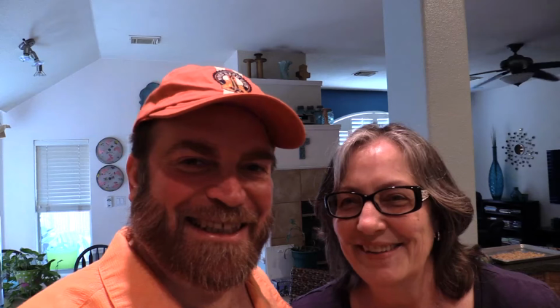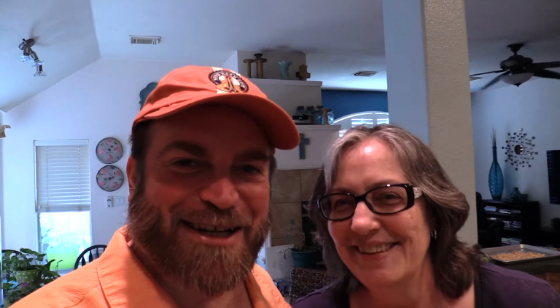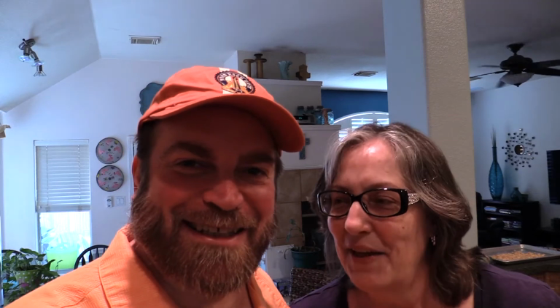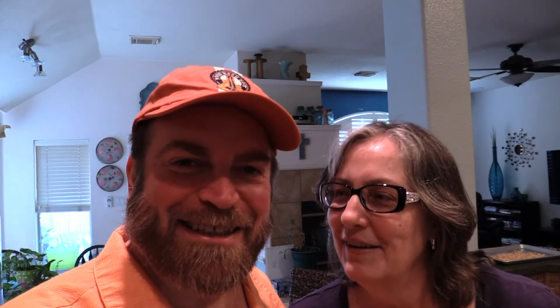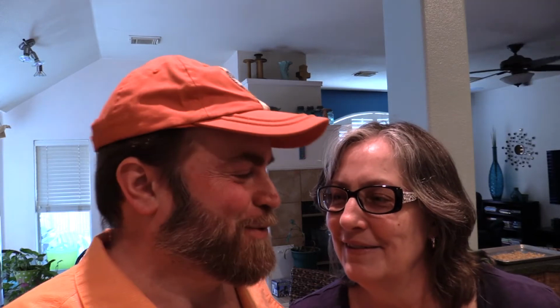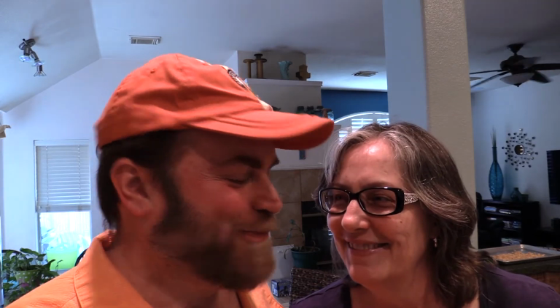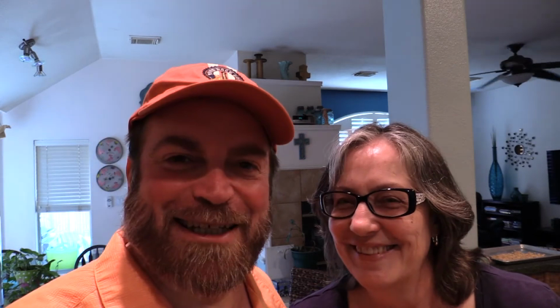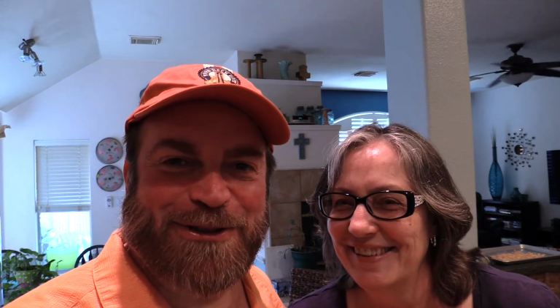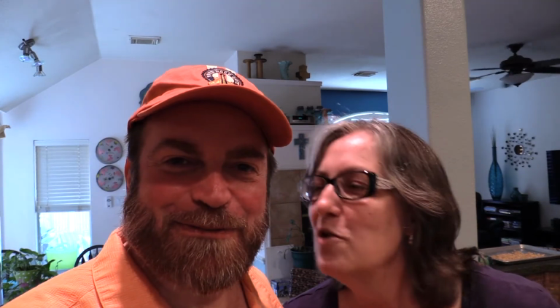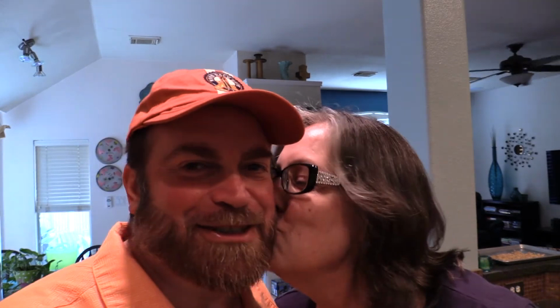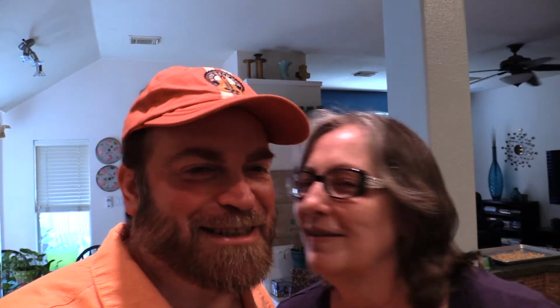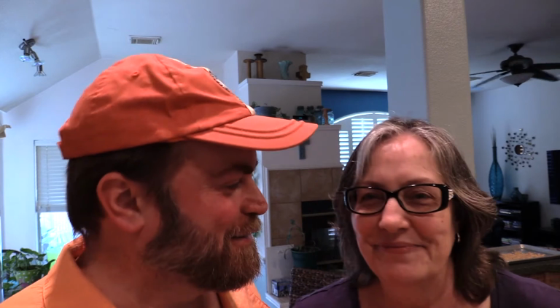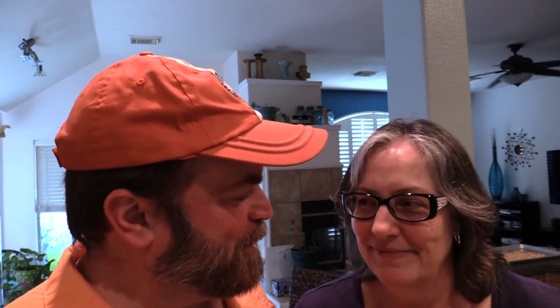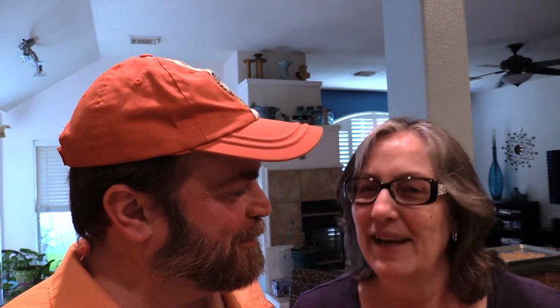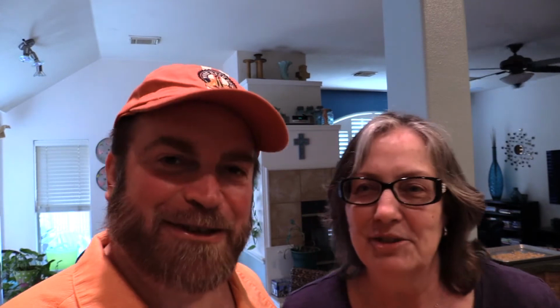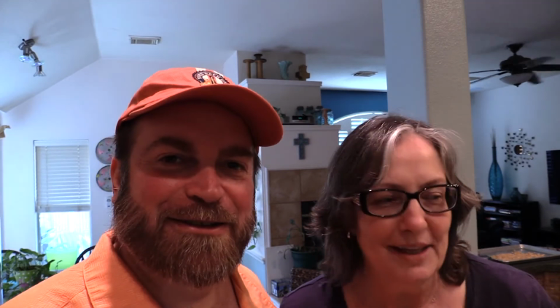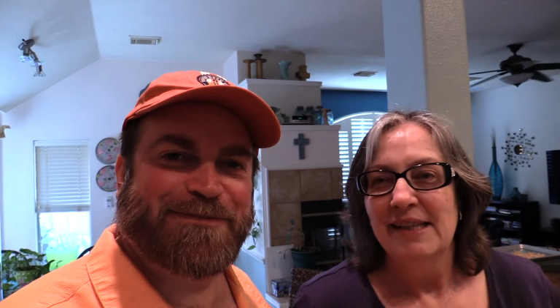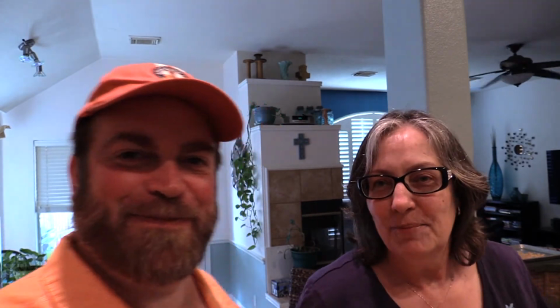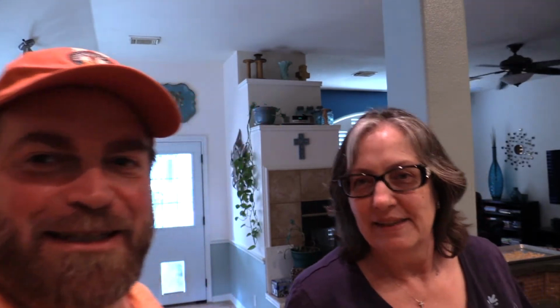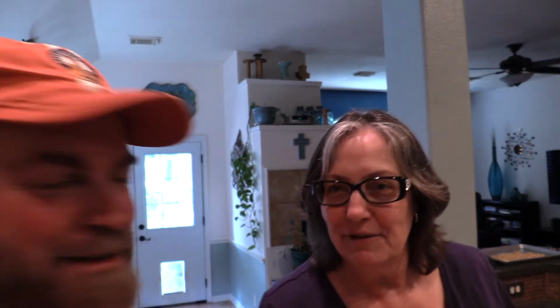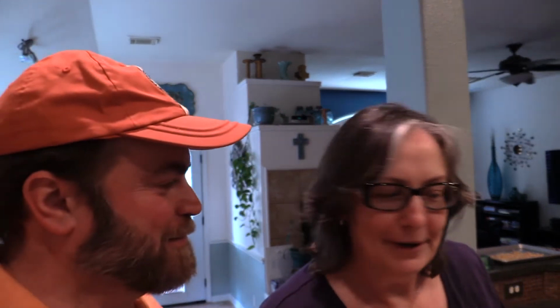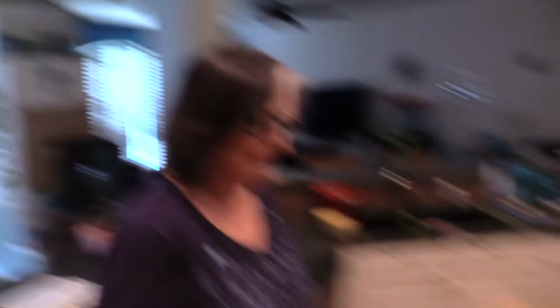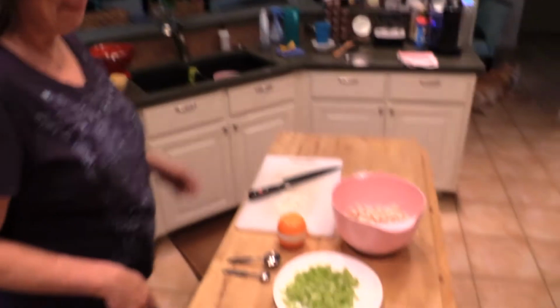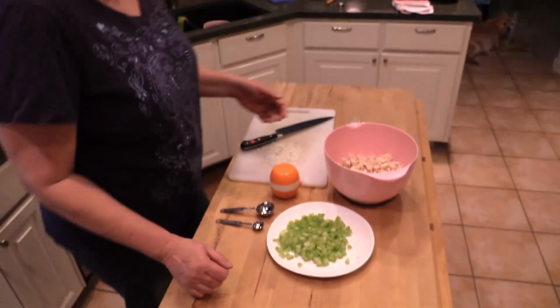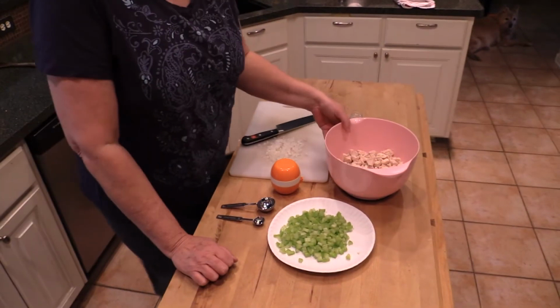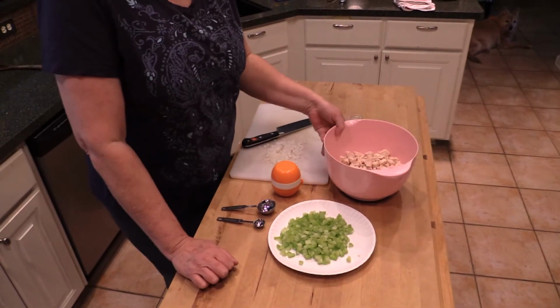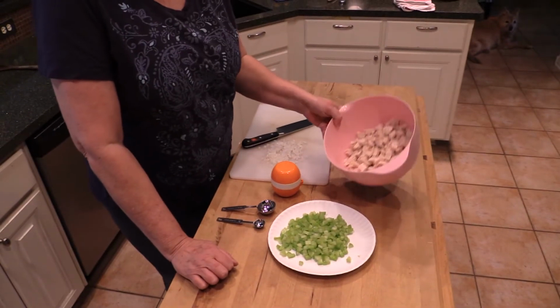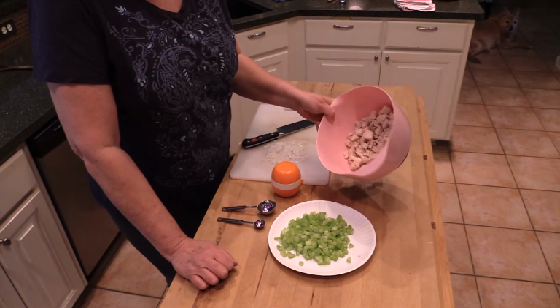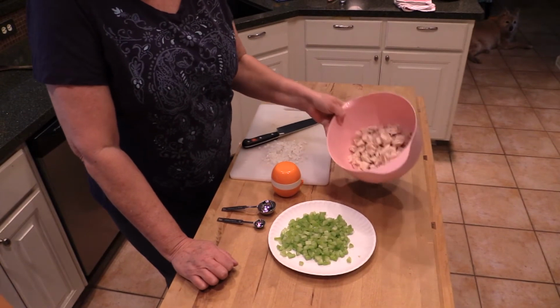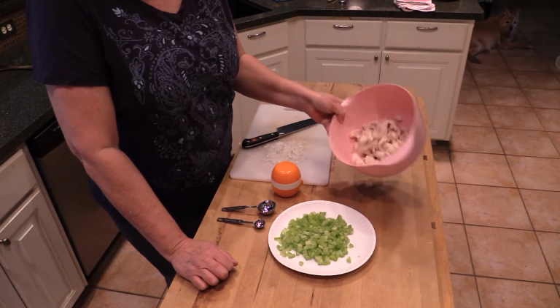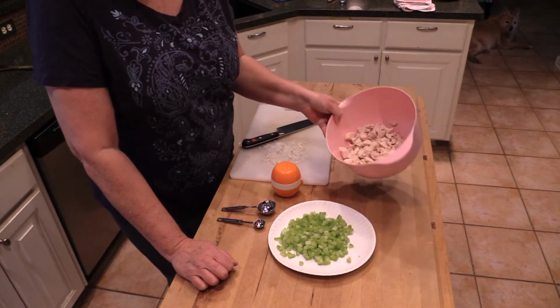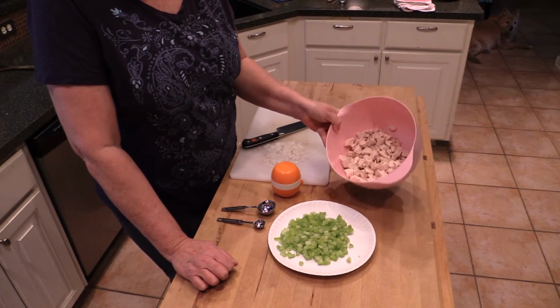My wife is with me again and we're doing some mandarin chicken salad. This is super easy and this is the first part.